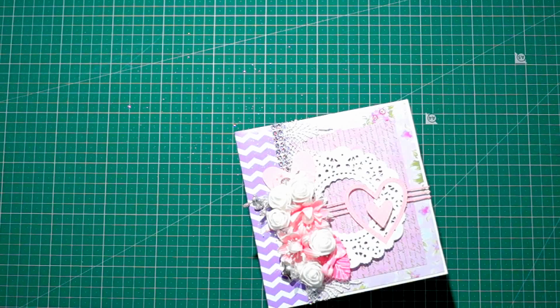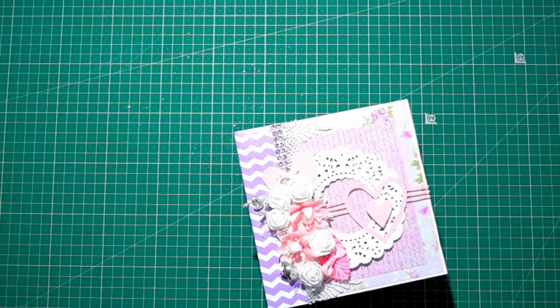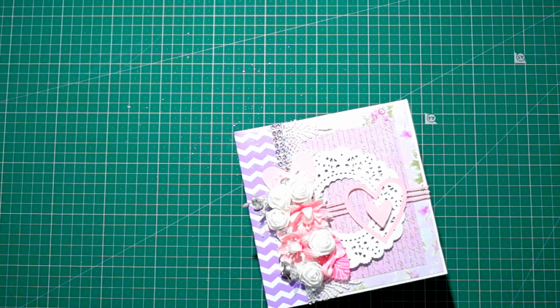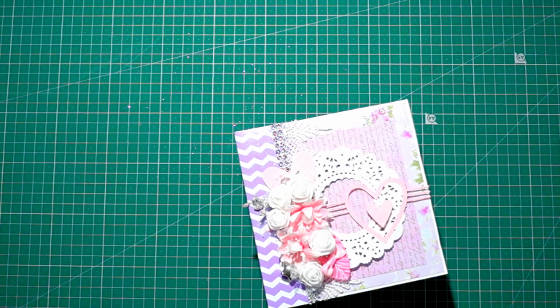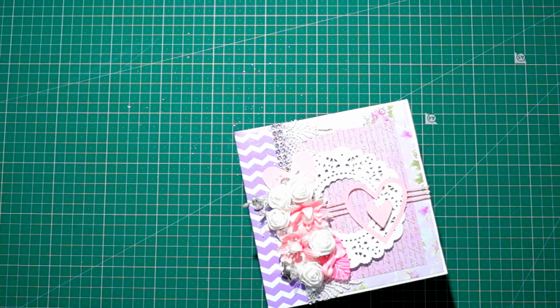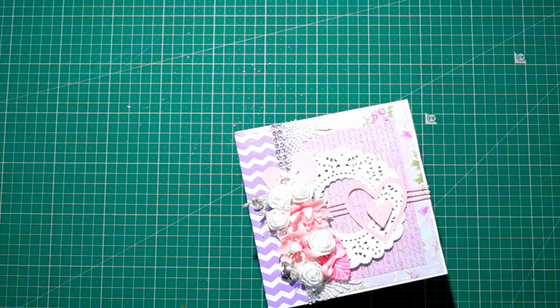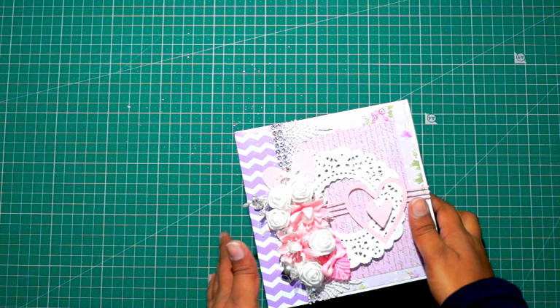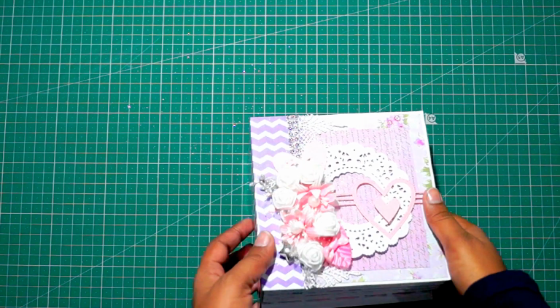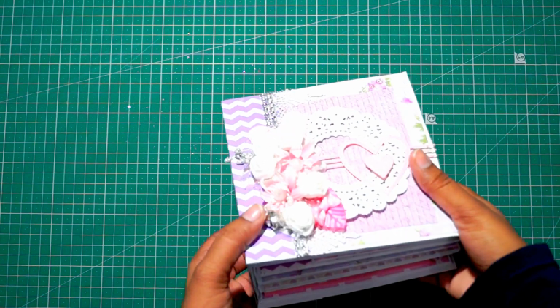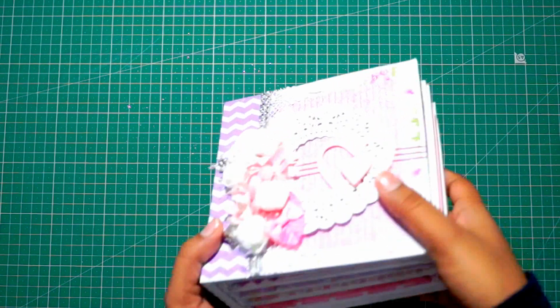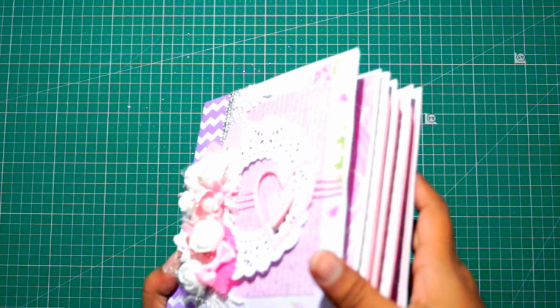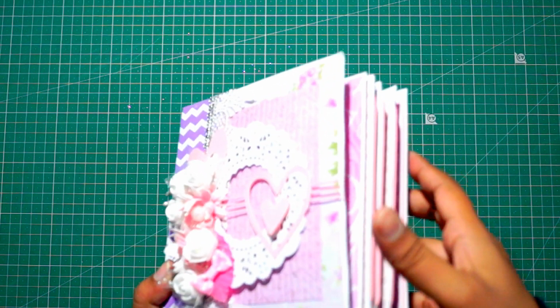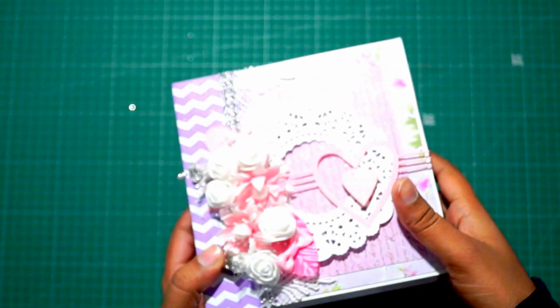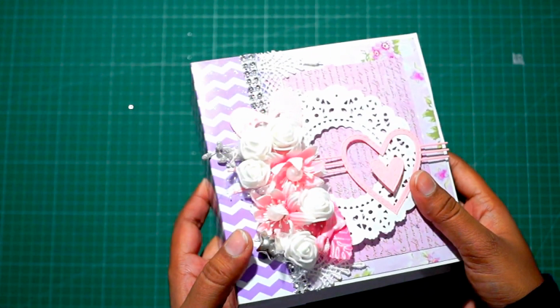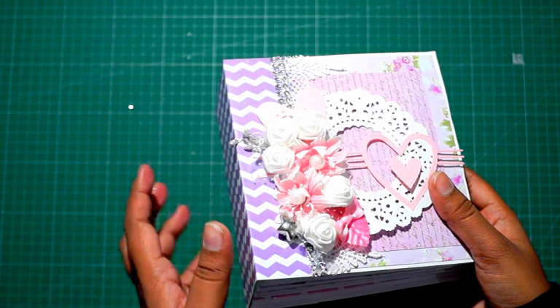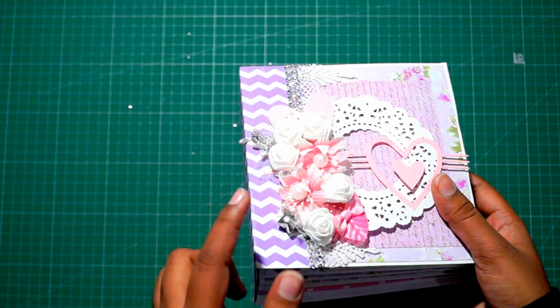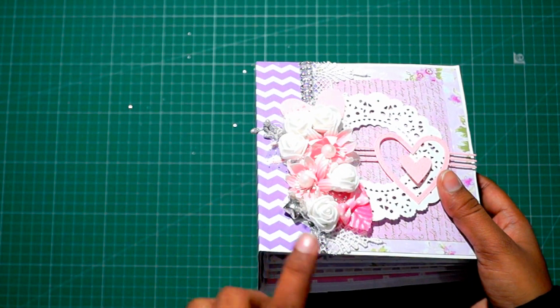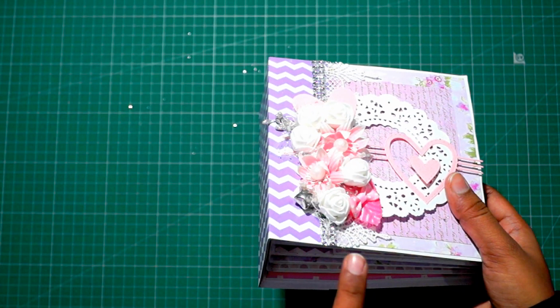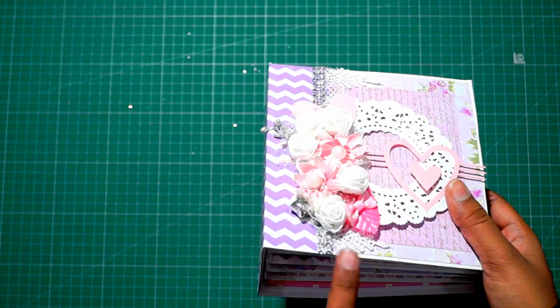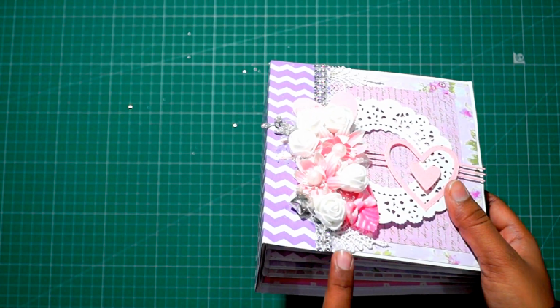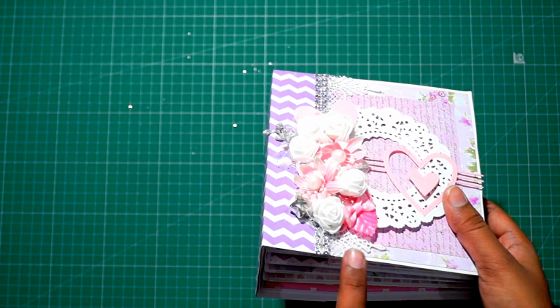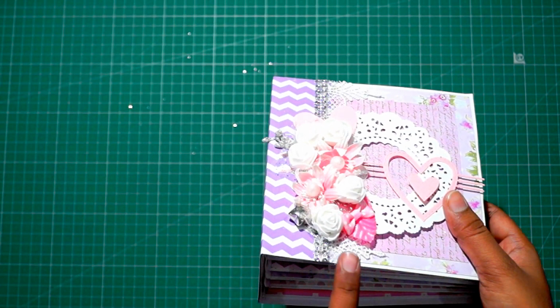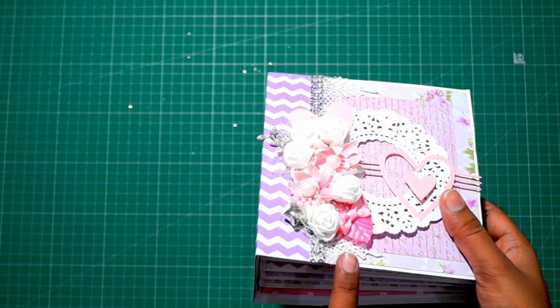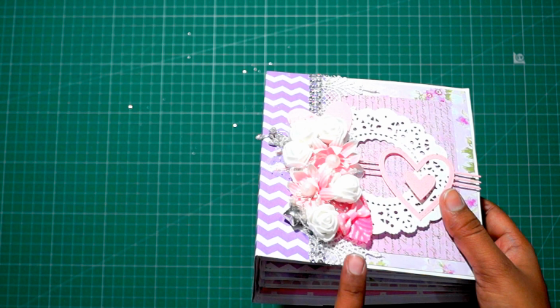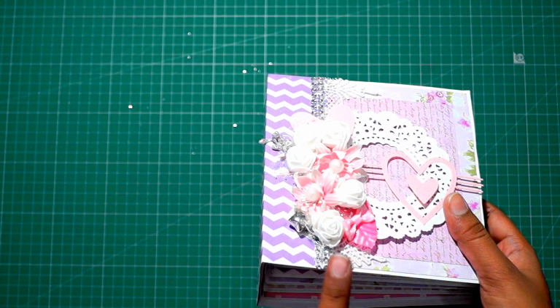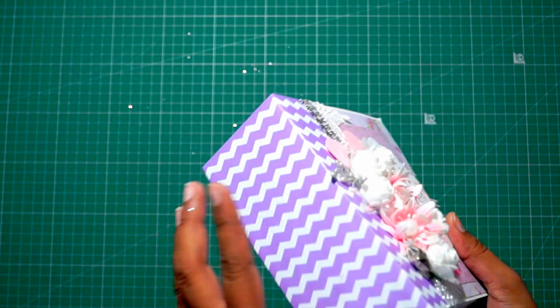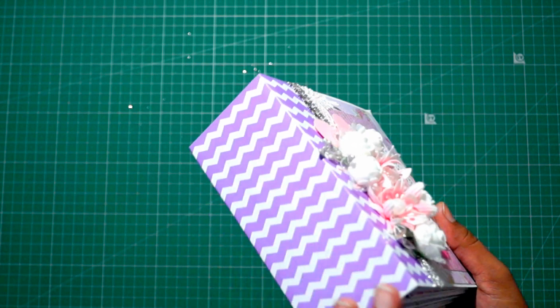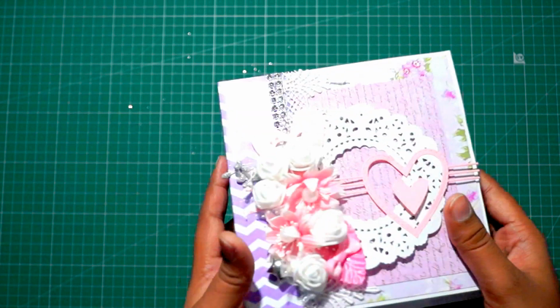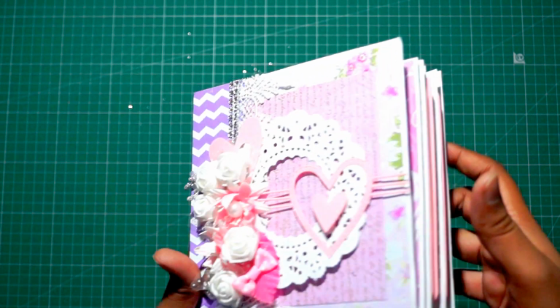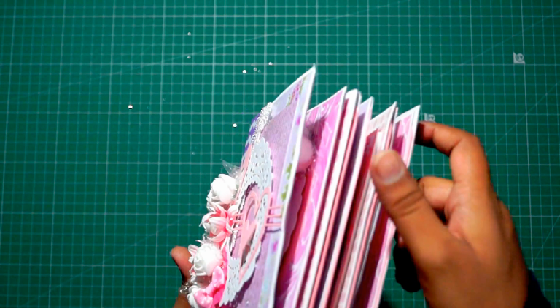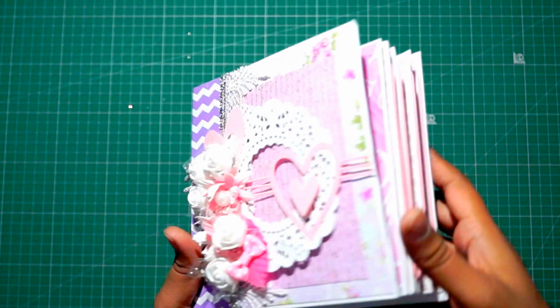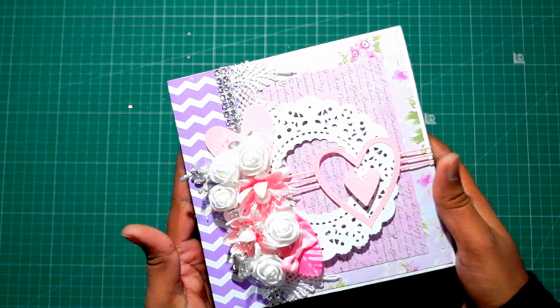Hi everybody and welcome back to the Sookra. Today I am back again with a new project share. This is the second mini album measuring 6x6 inches. I made a 6x6 inch album before like months ago and this is the second one I have created.